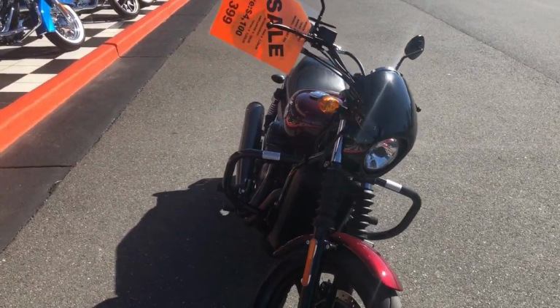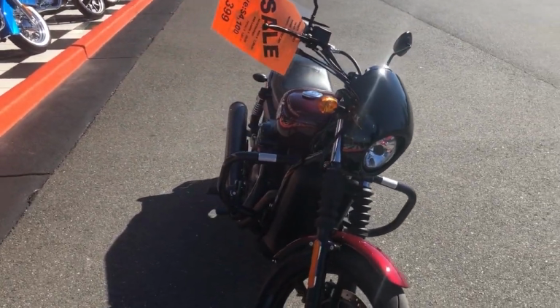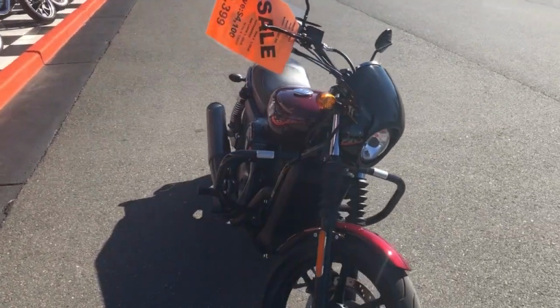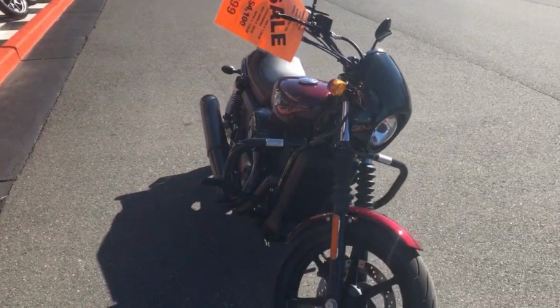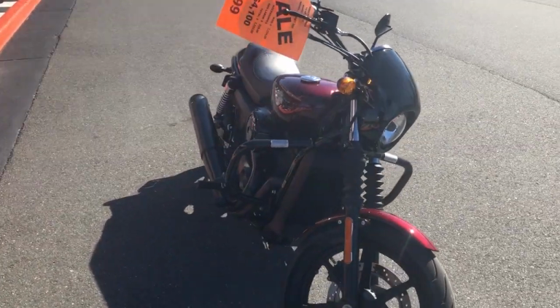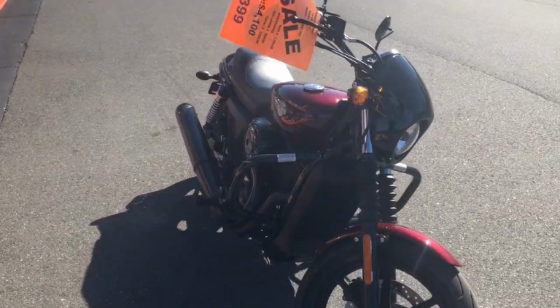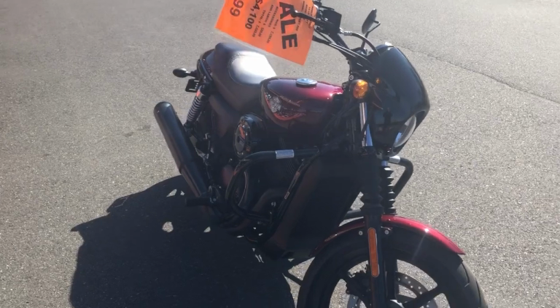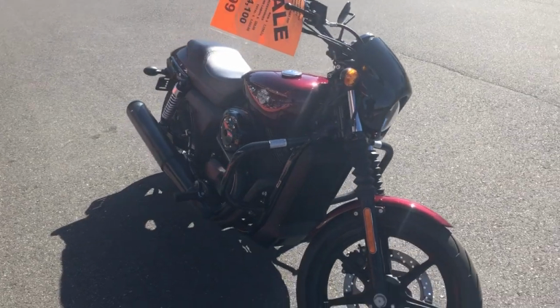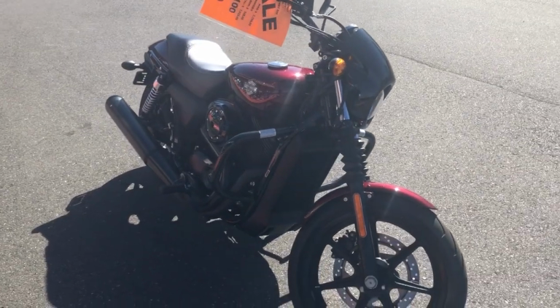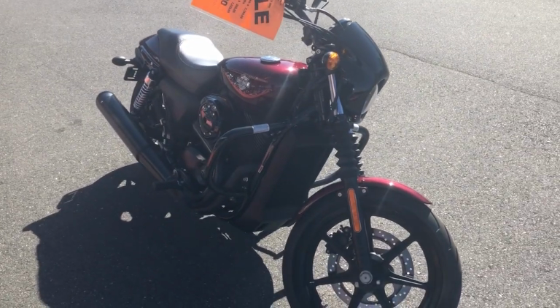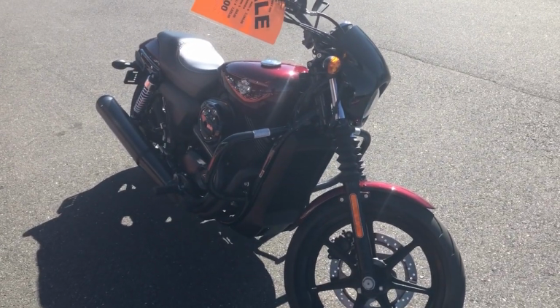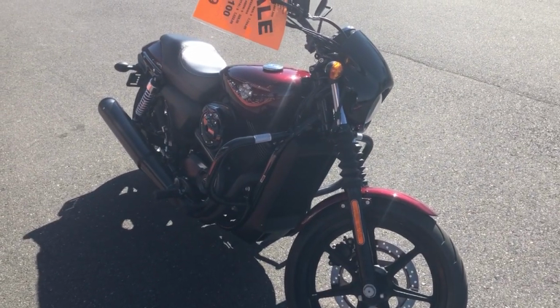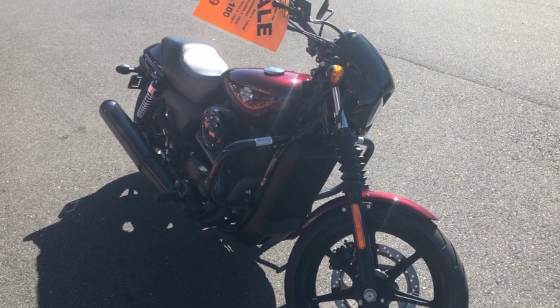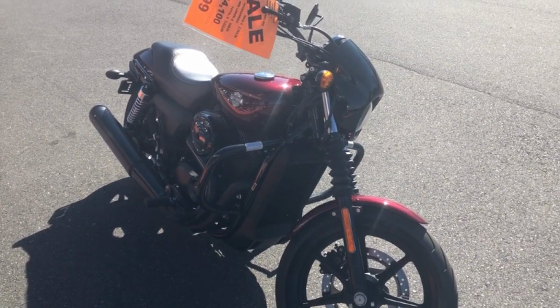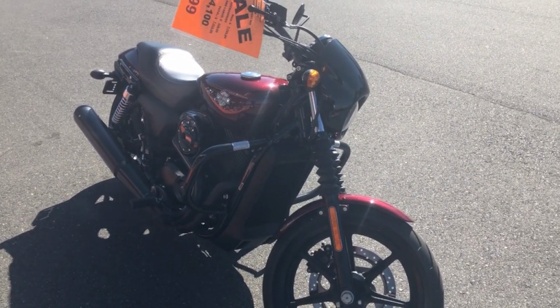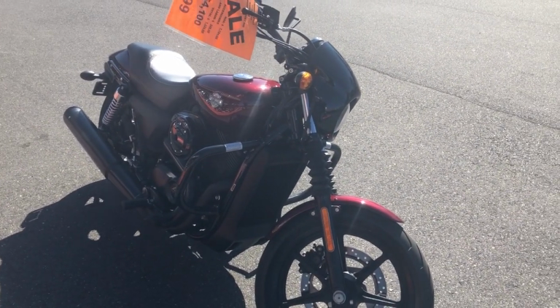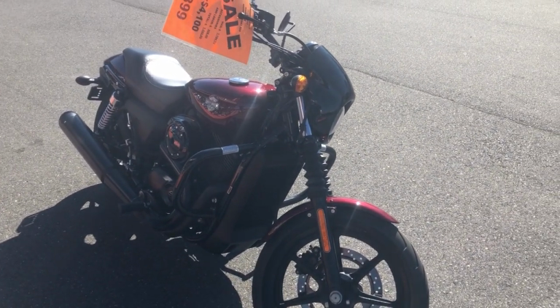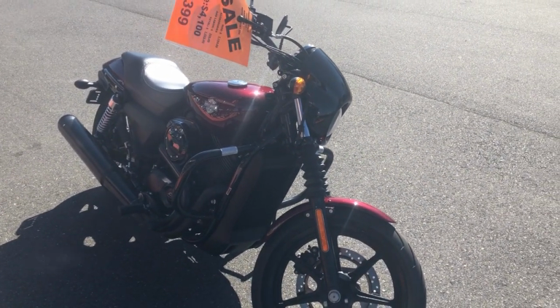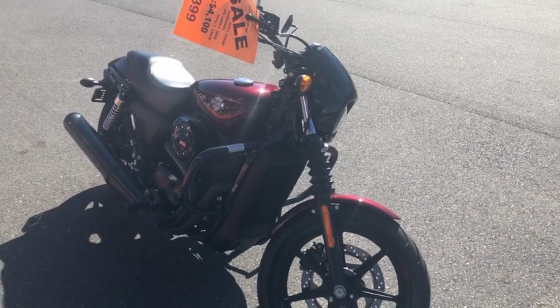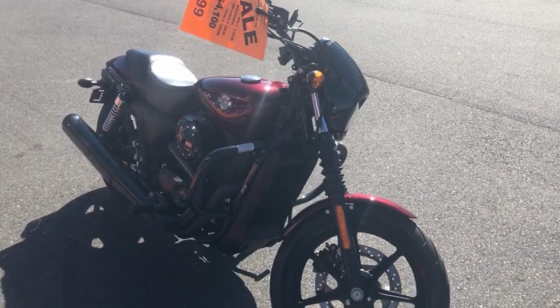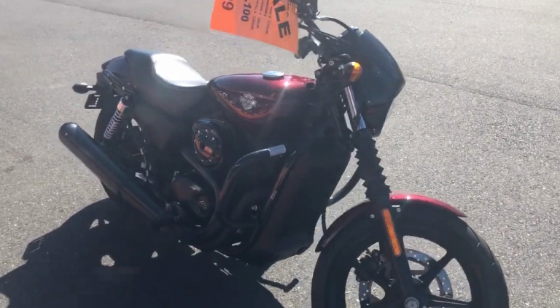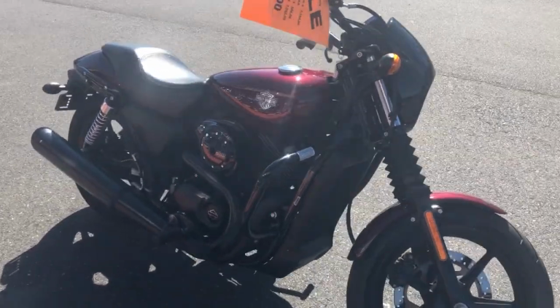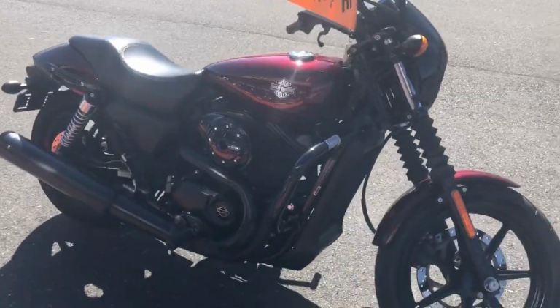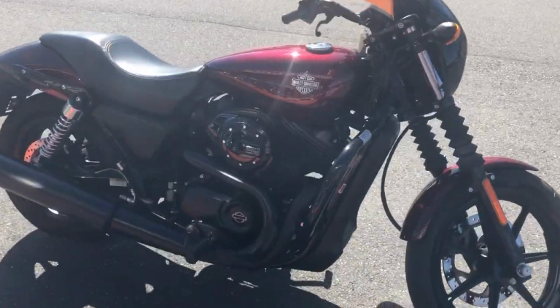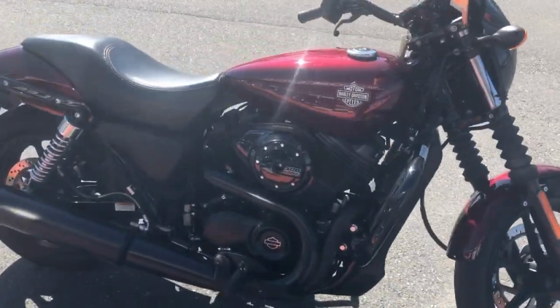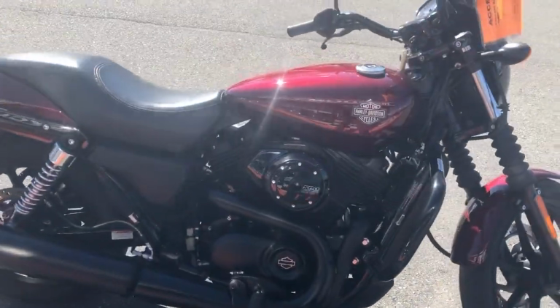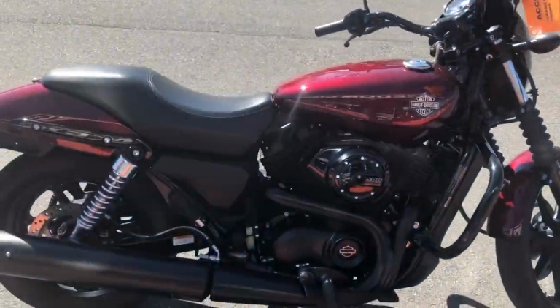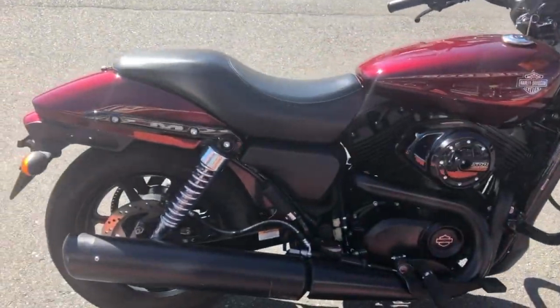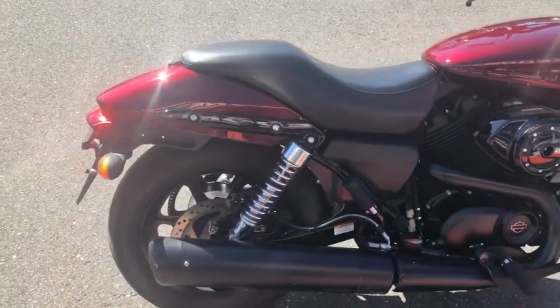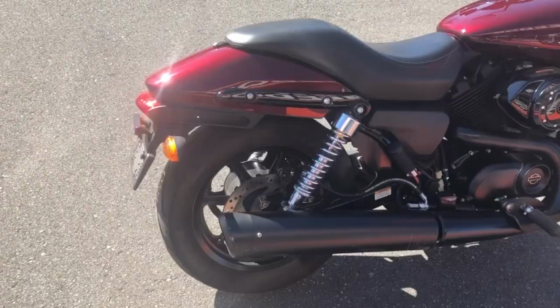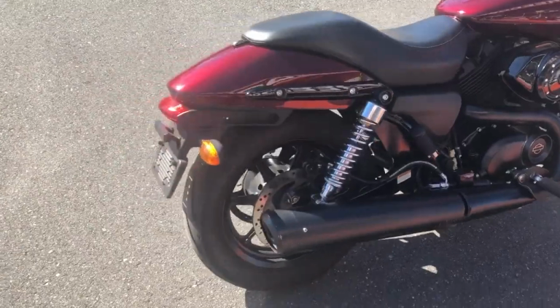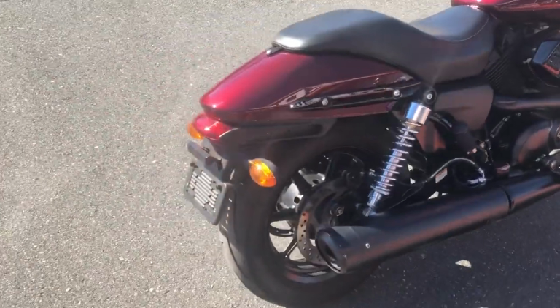$3,399 — this is a $7,000 retail bike, saving you four grand on it. Mine it for $3,399. It does have crash bars on it, and got a set of Arlen Ness grips on order for it — they'll be here today or tomorrow.